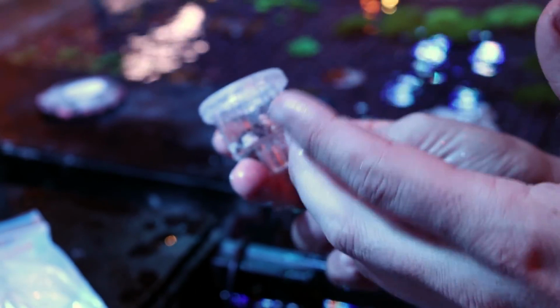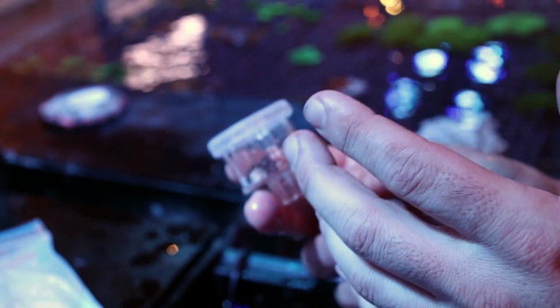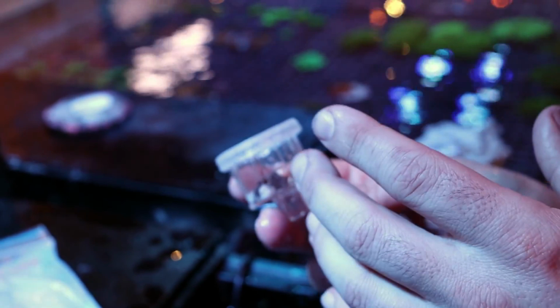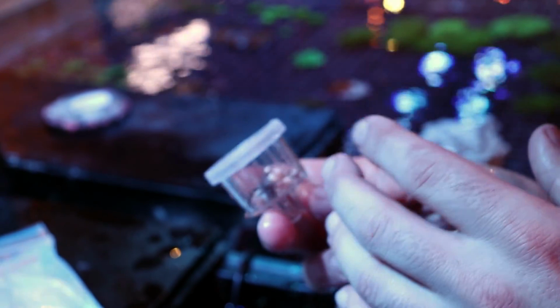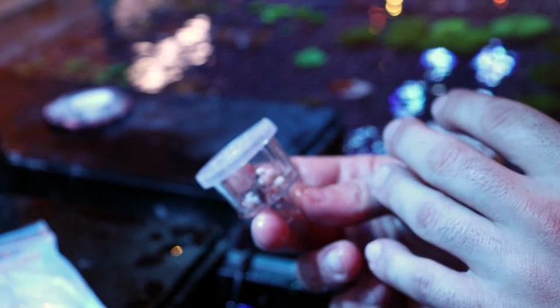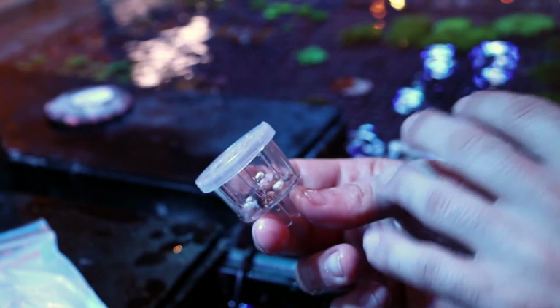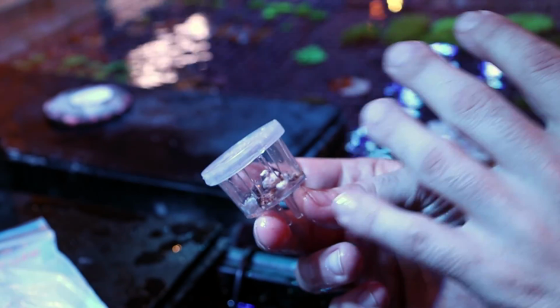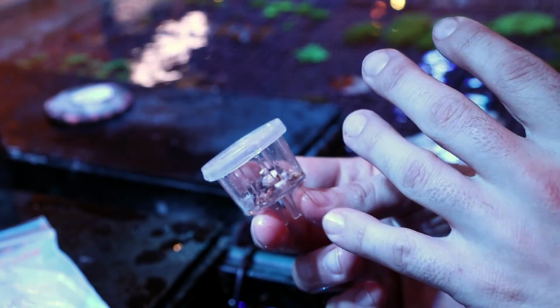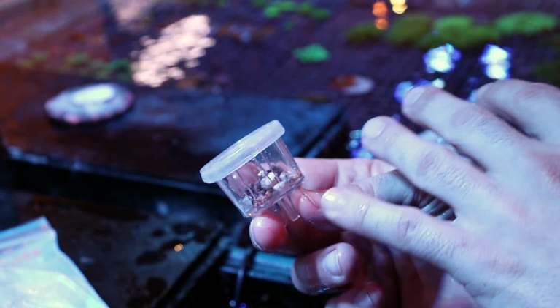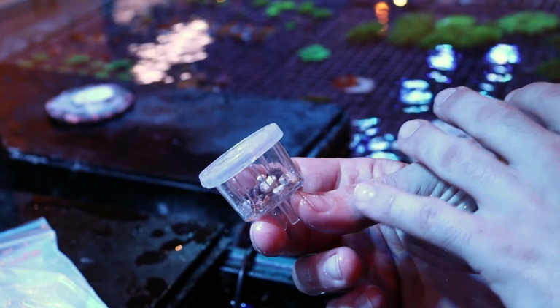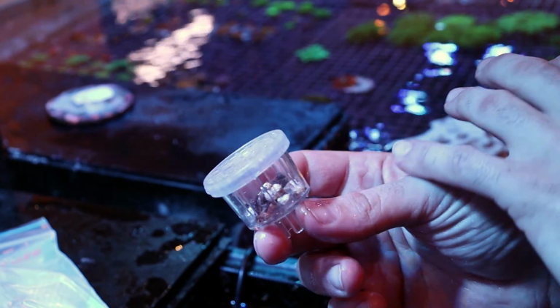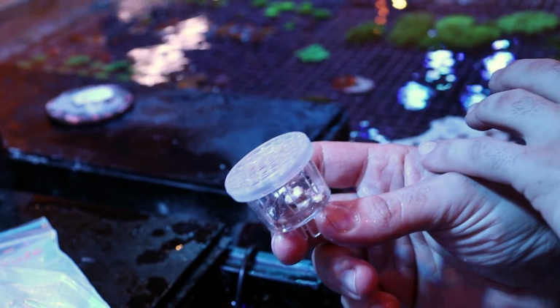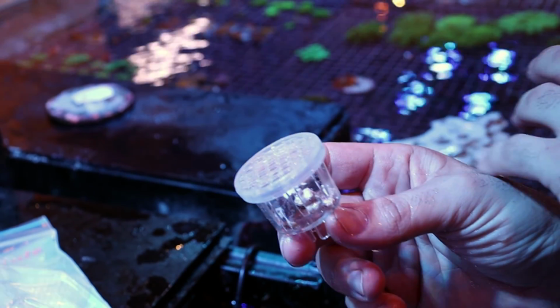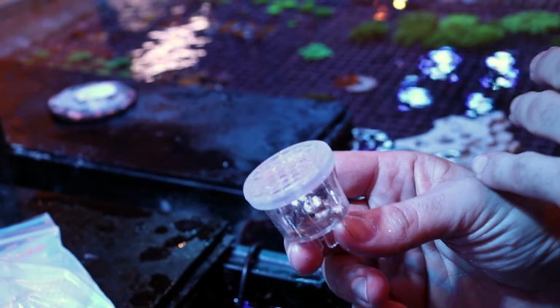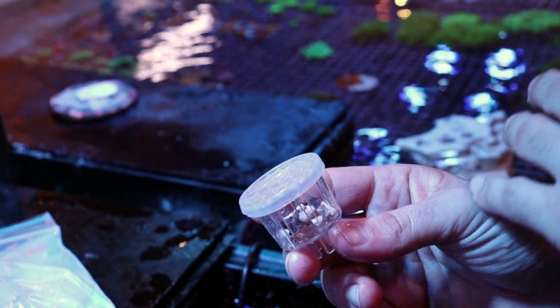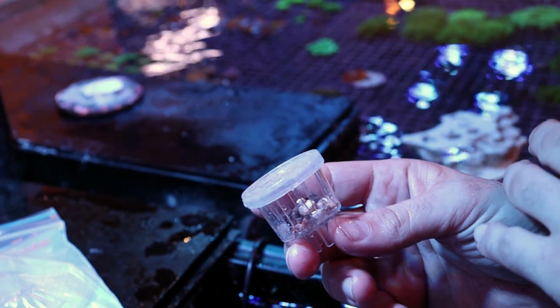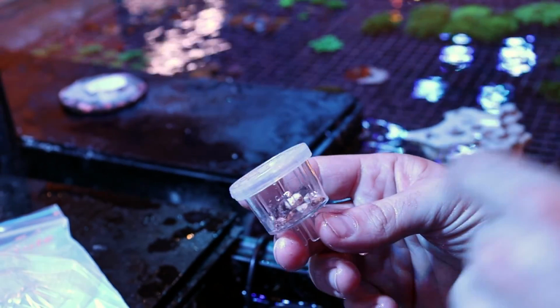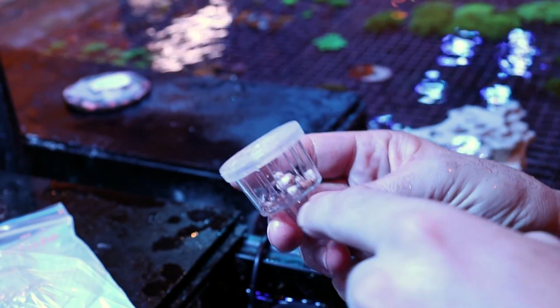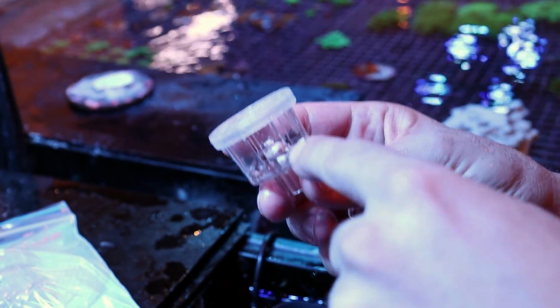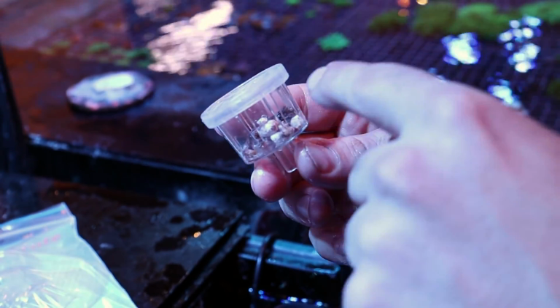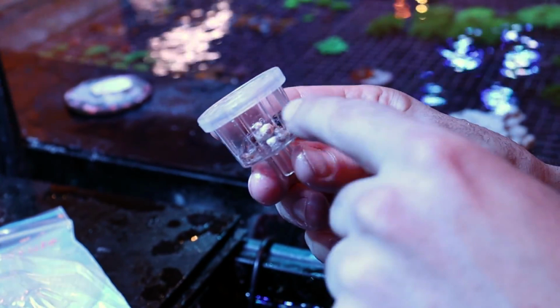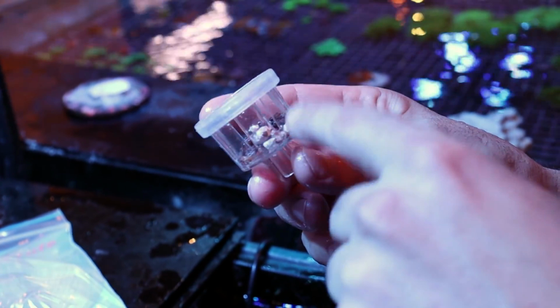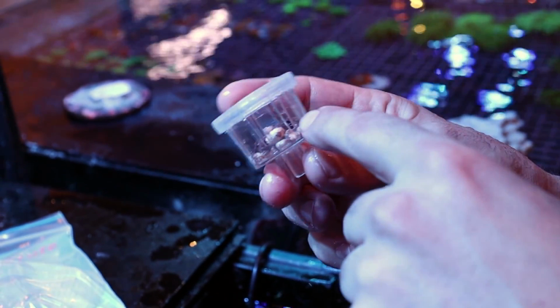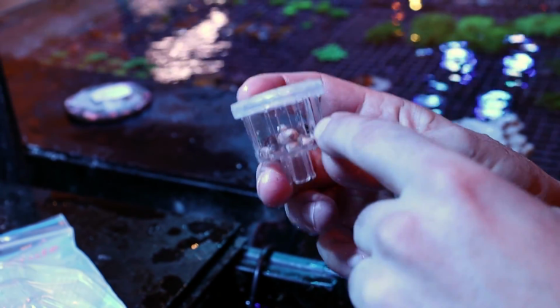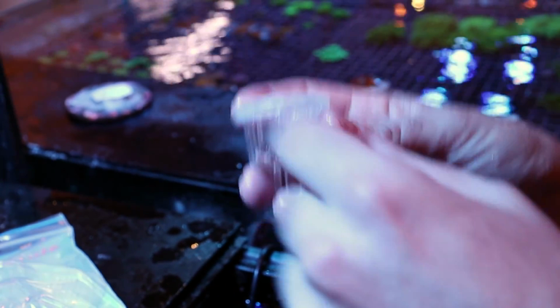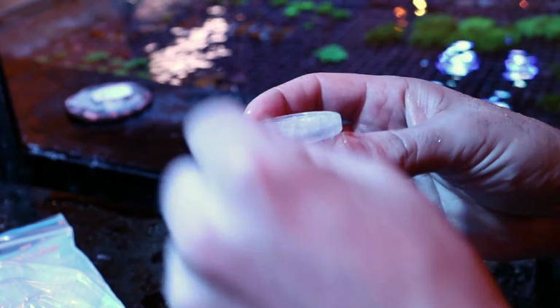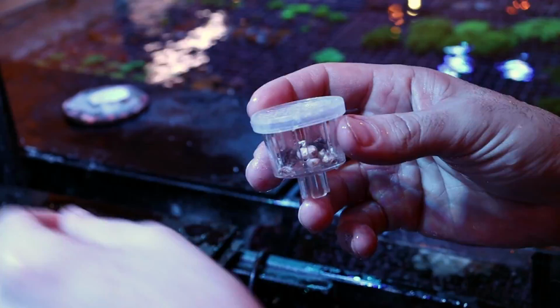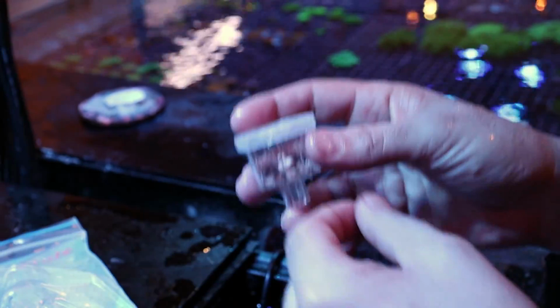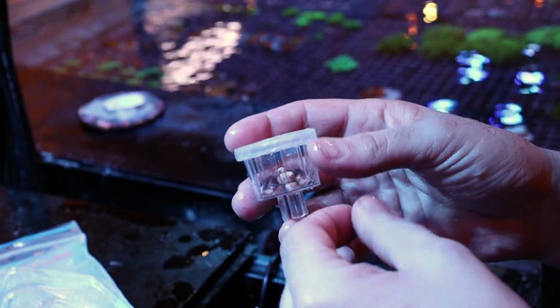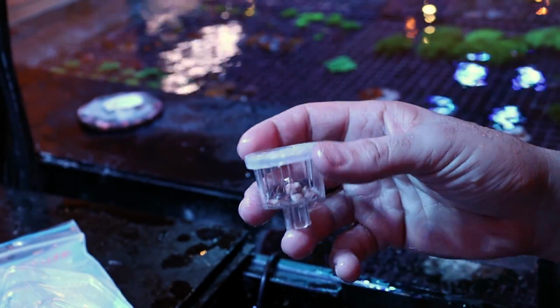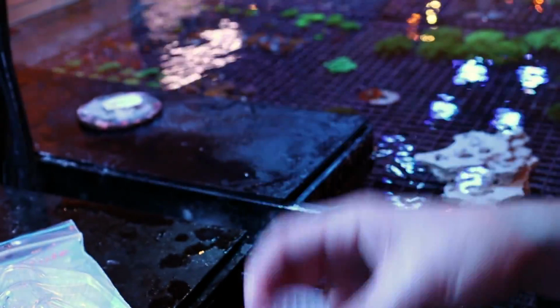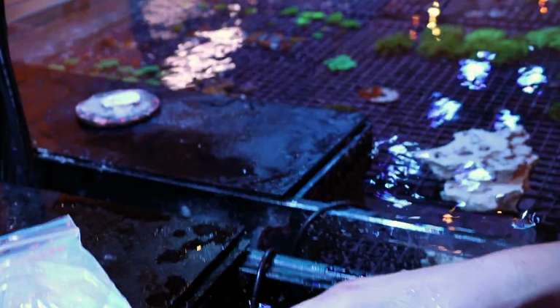Roughly a week — depends on the coral. Leathers, some sorts of leathers and nephthias can take longer than a week. But eventually they all will attach to that rubble, and then they're really easy to glue and place from there.